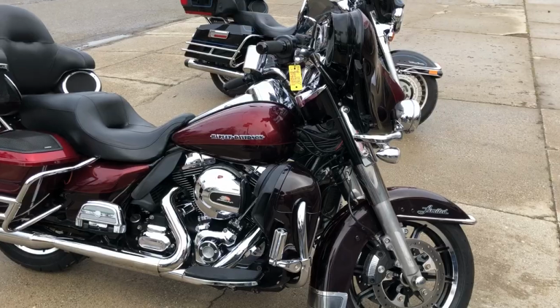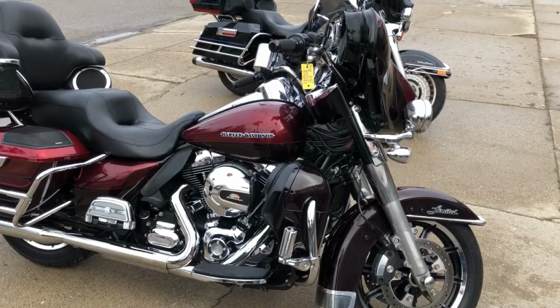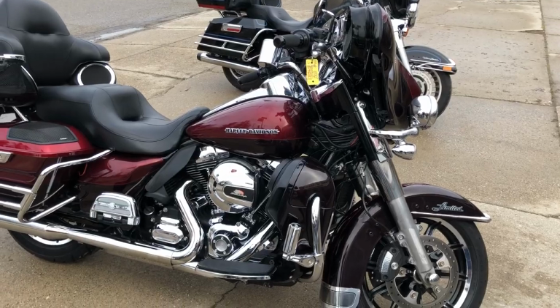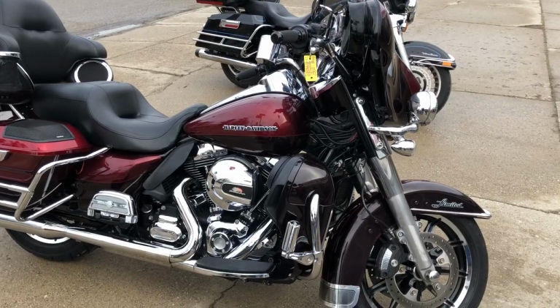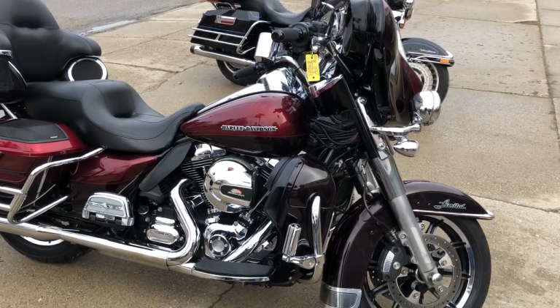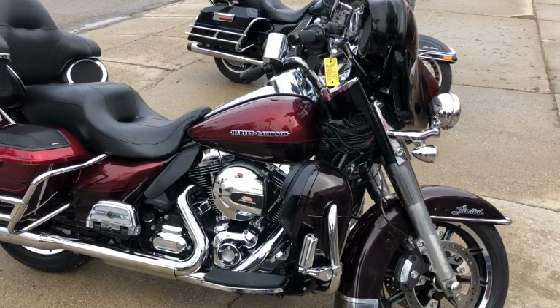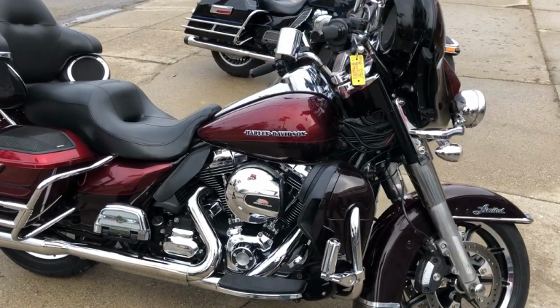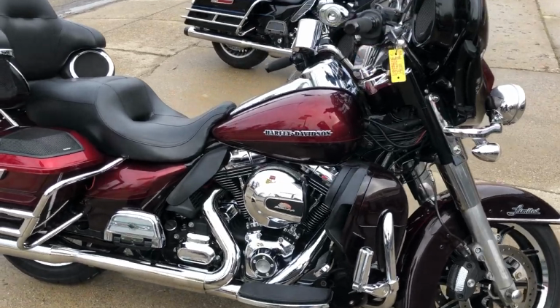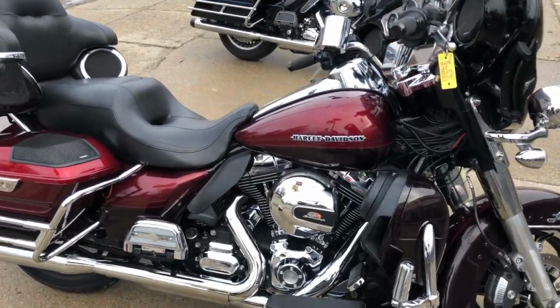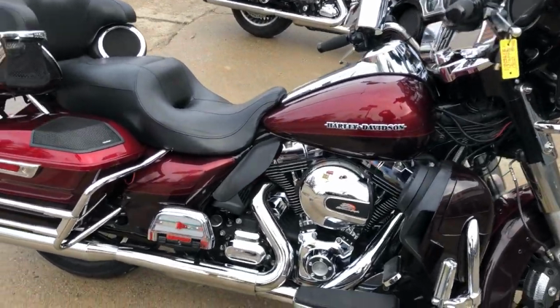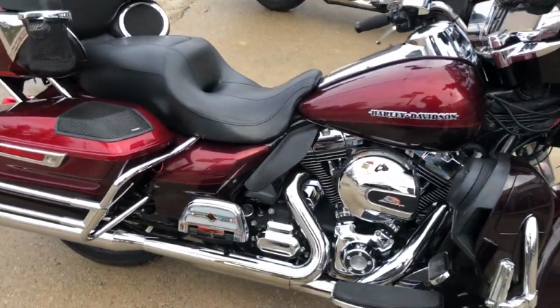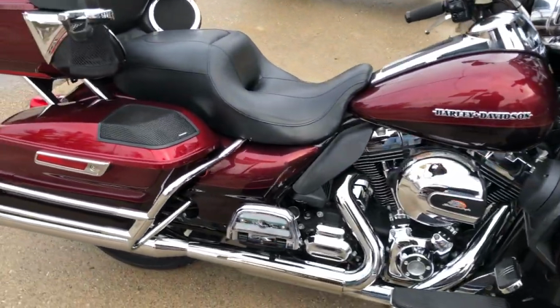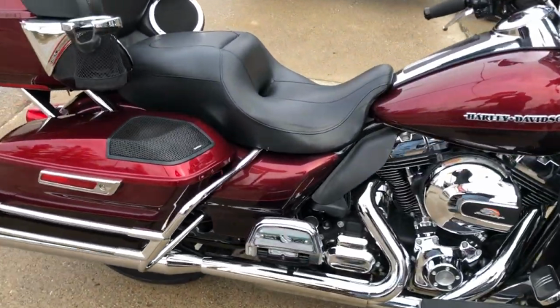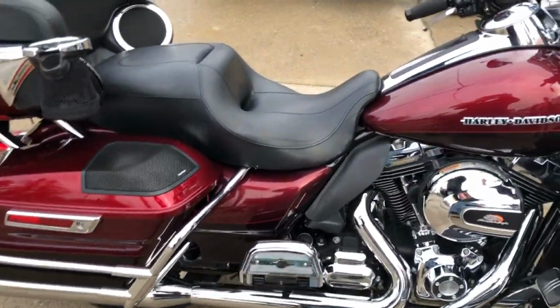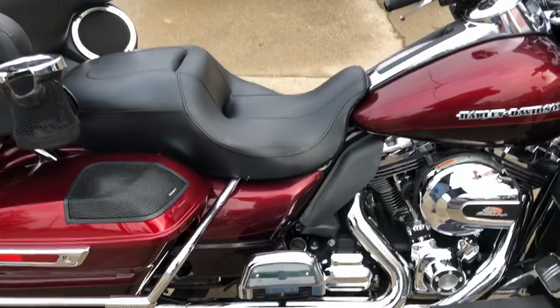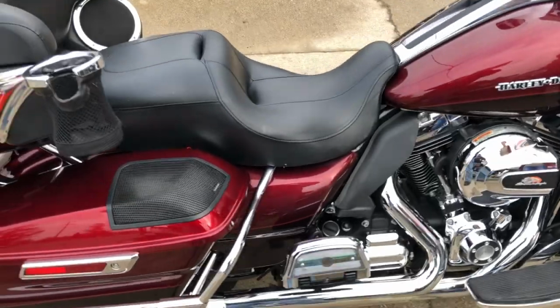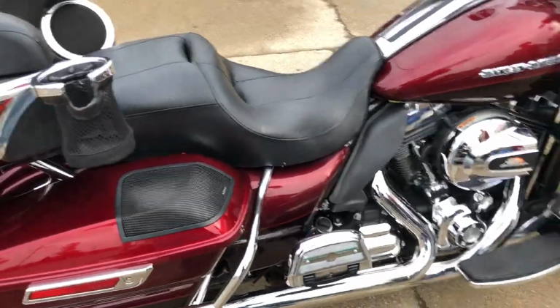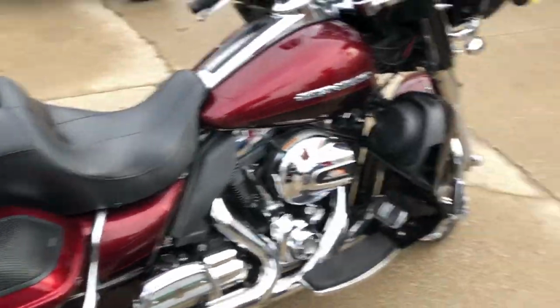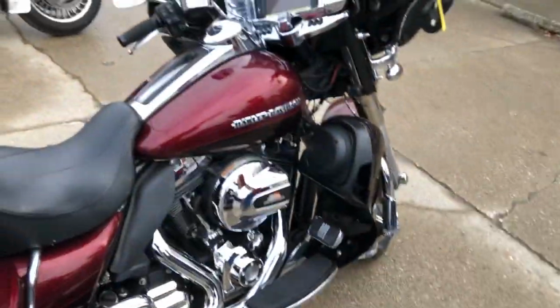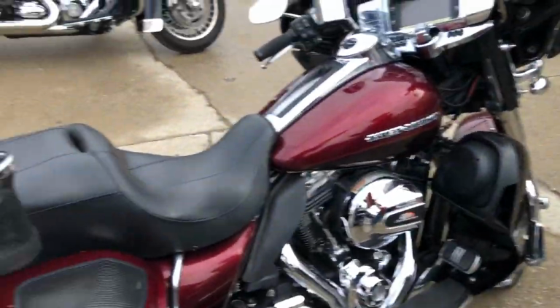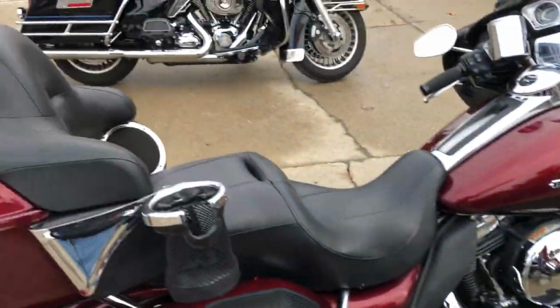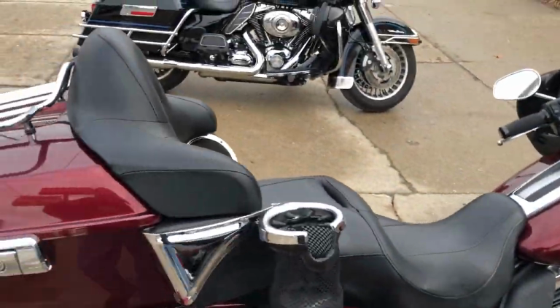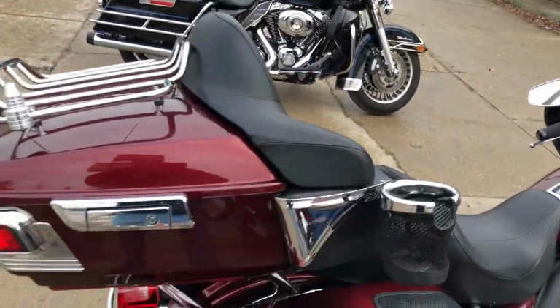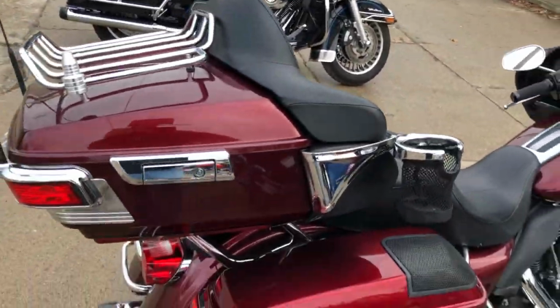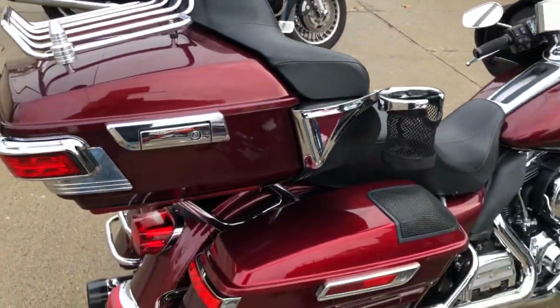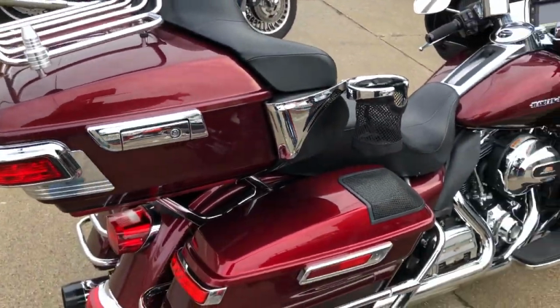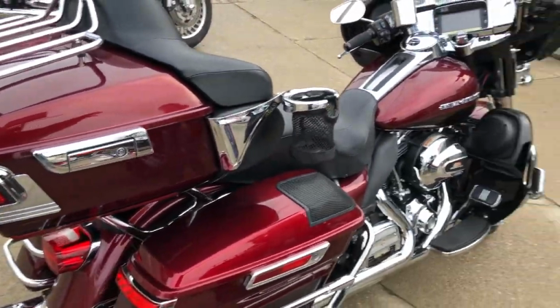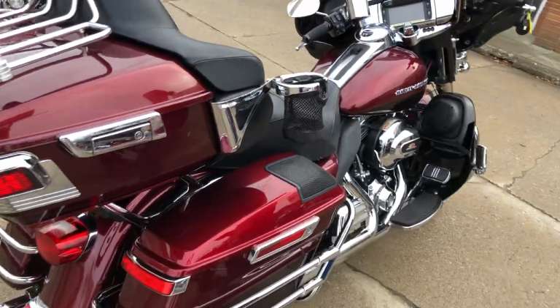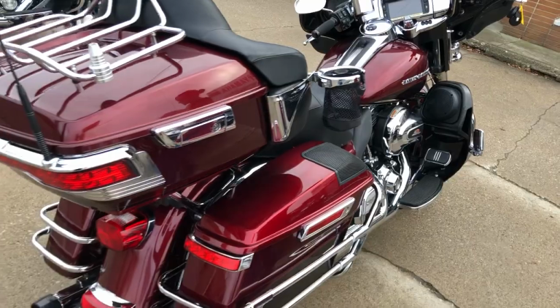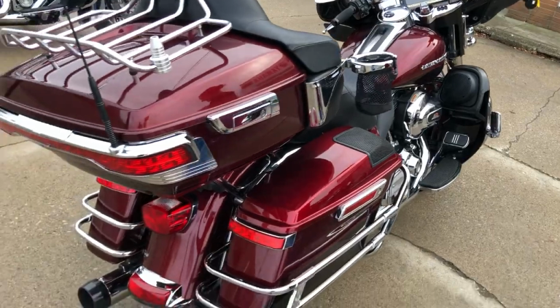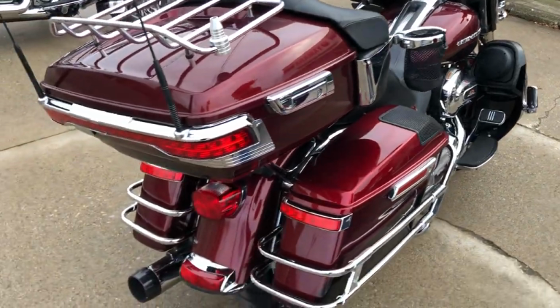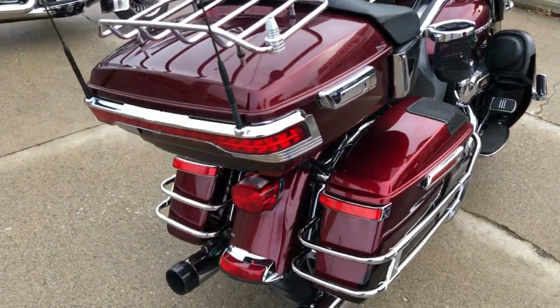Hey guys, it's GooglePowerSports.com here with another new, probably most limited for sale — with eight speakers and two amplifiers. This stereo rocks.